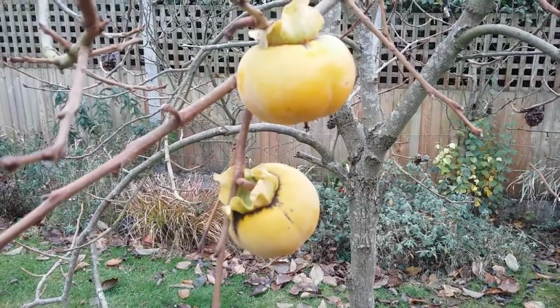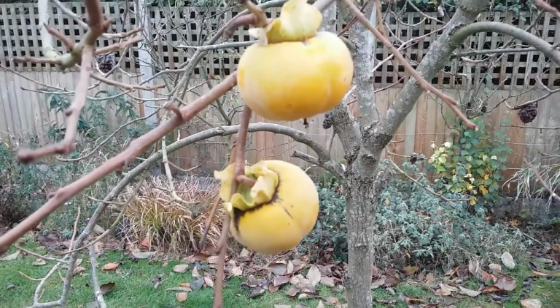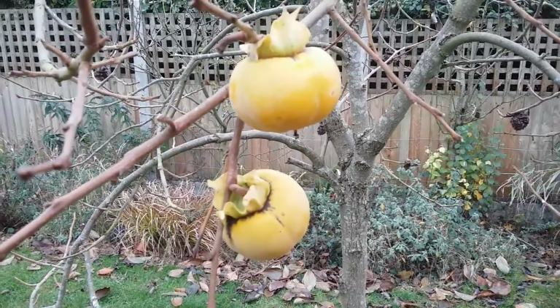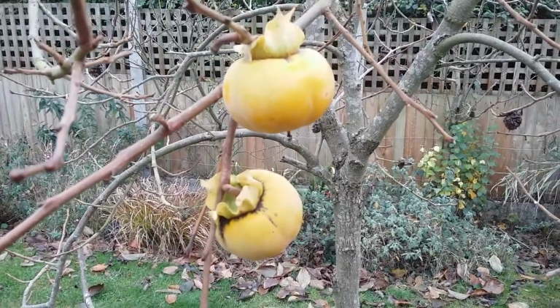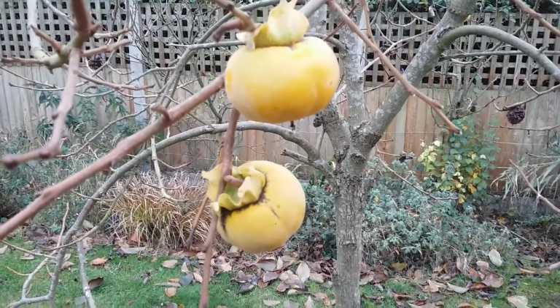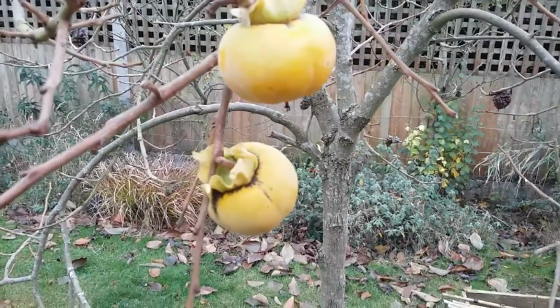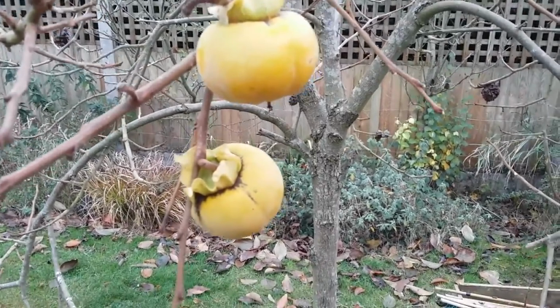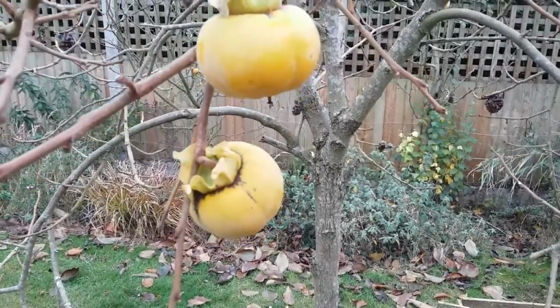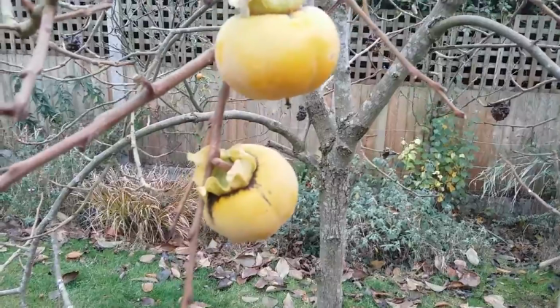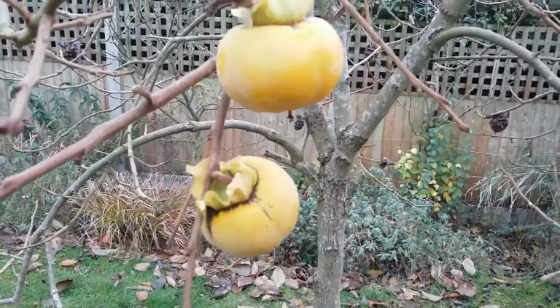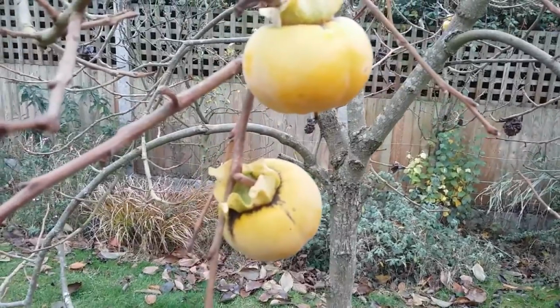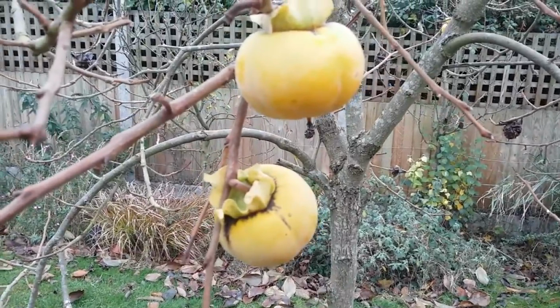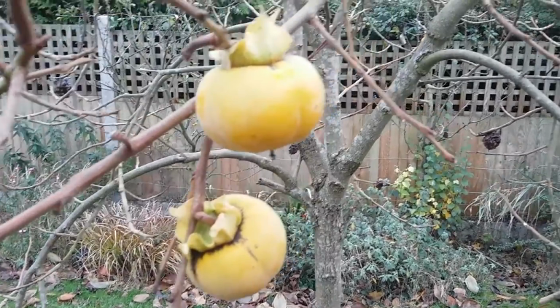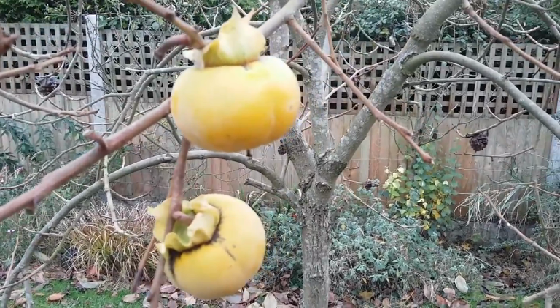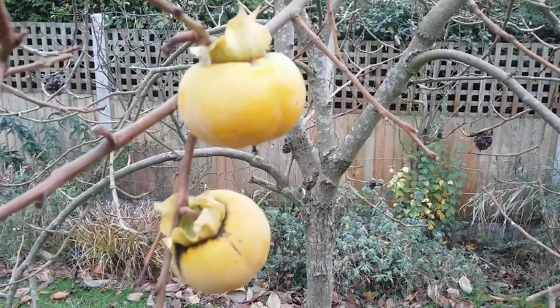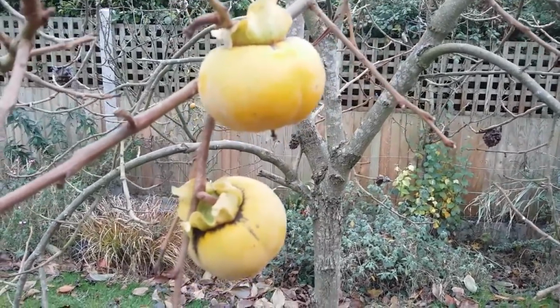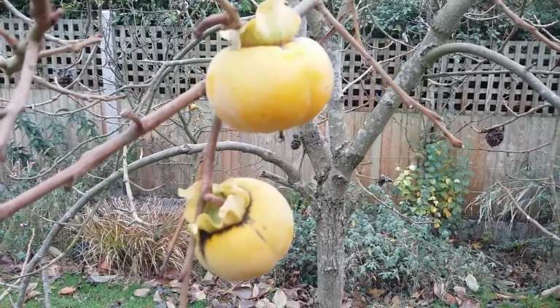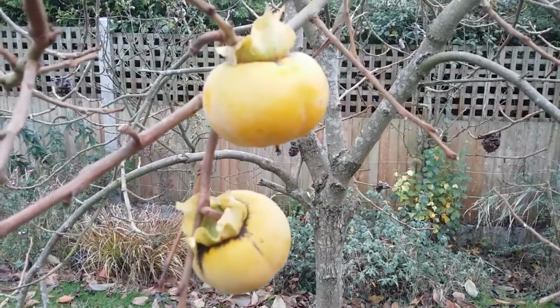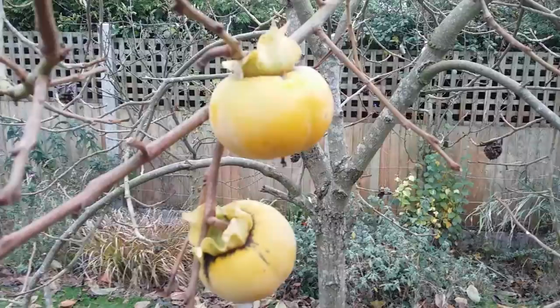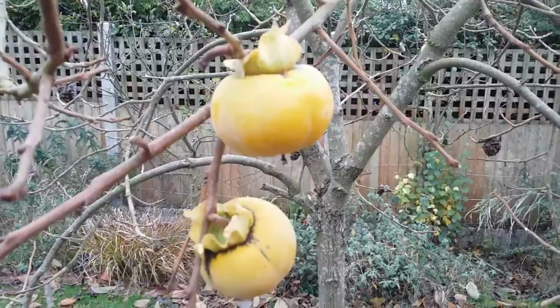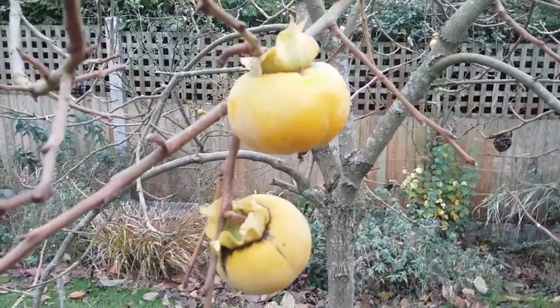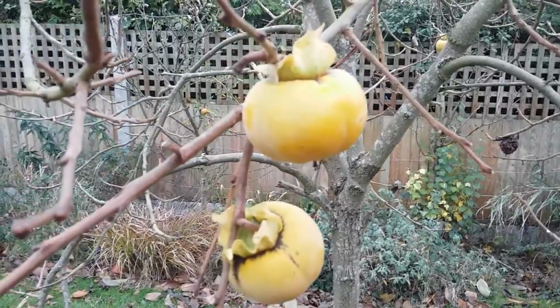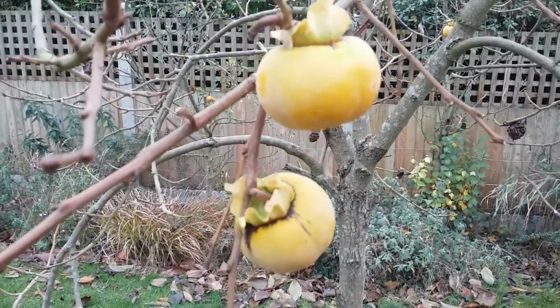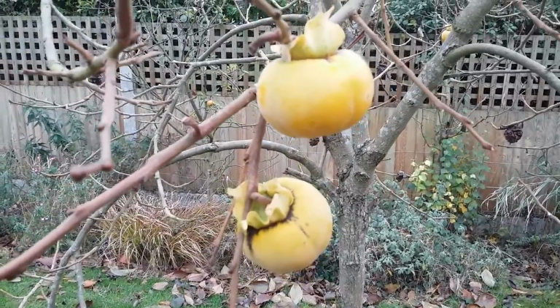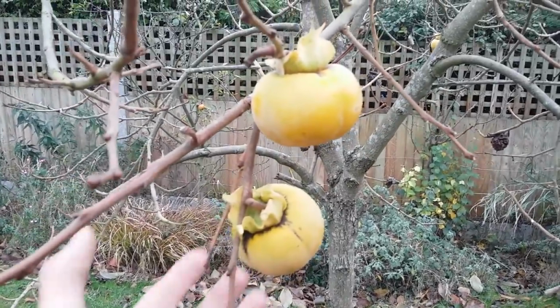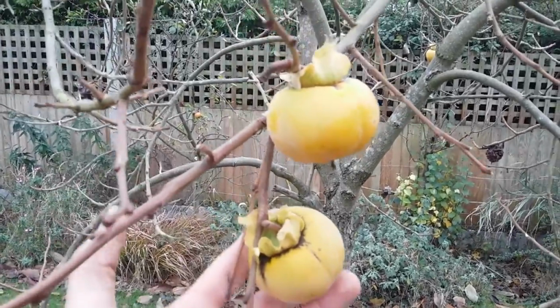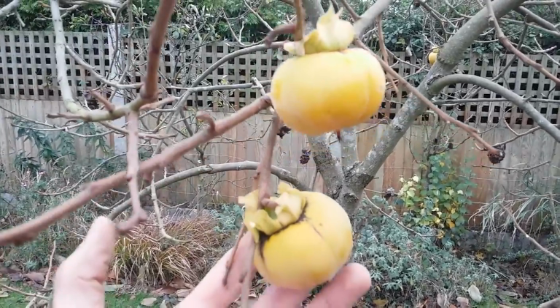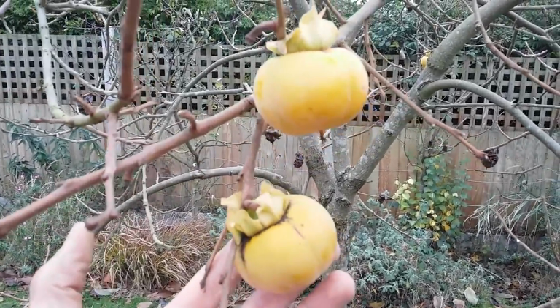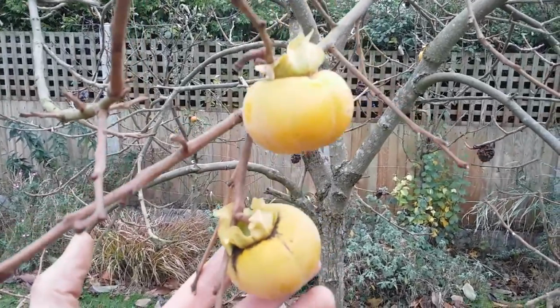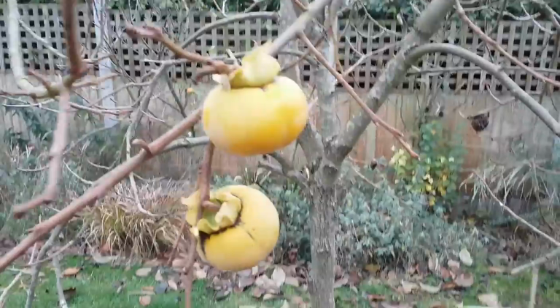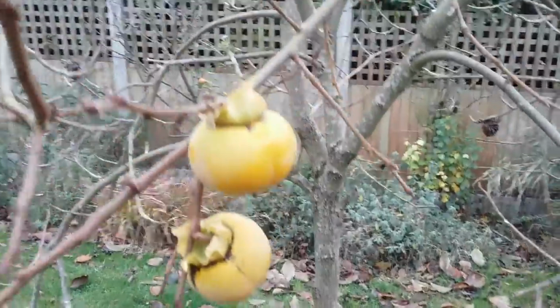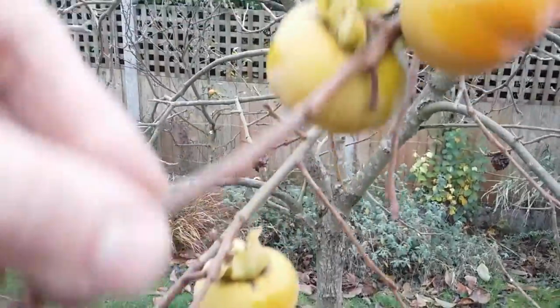Hello all, 2nd of December 2016, Dan here from Essex, United Kingdom. So there was a lot of interest in the persimmon video, otherwise known as Sharon fruit, that I put up a few weeks ago. So you can see this is what they look like now, and they're well on the way to ripening.